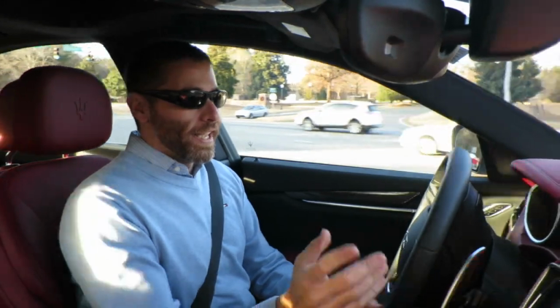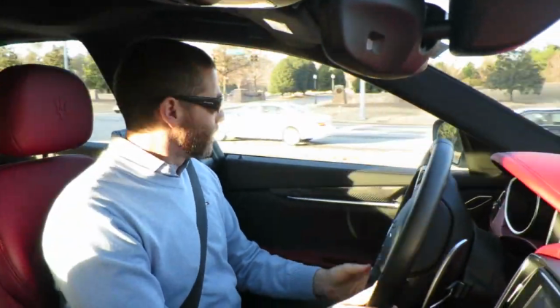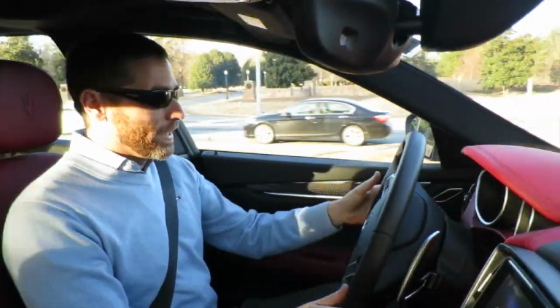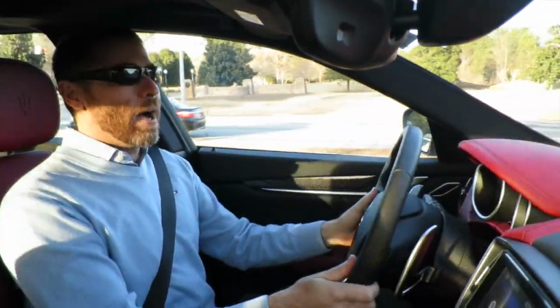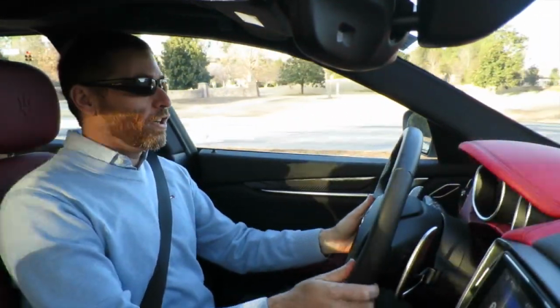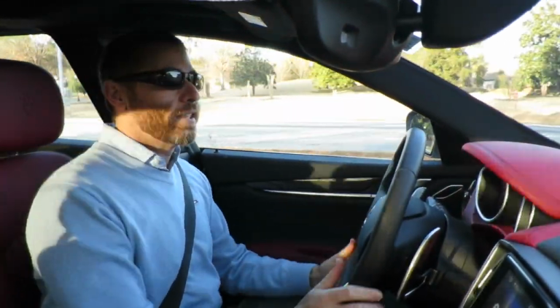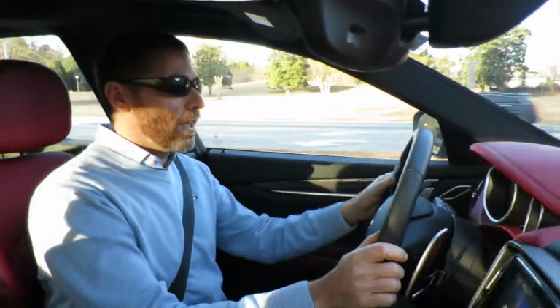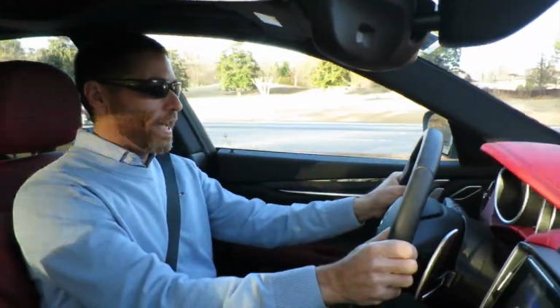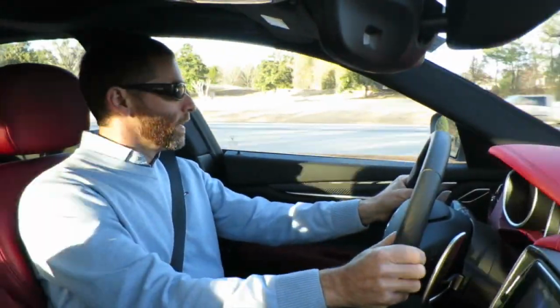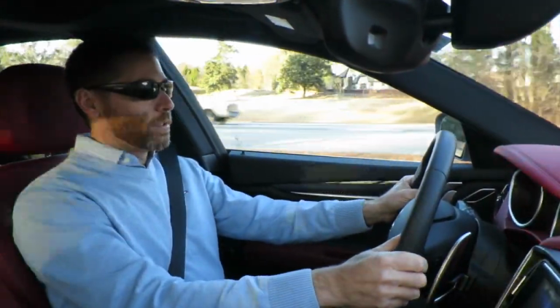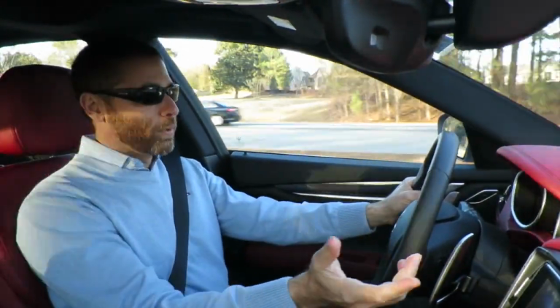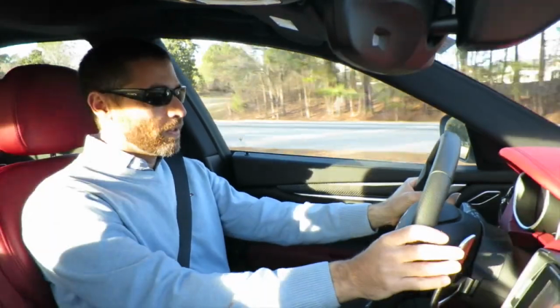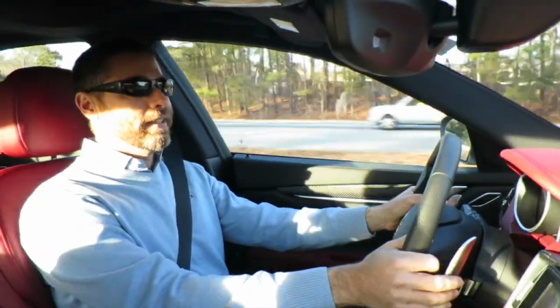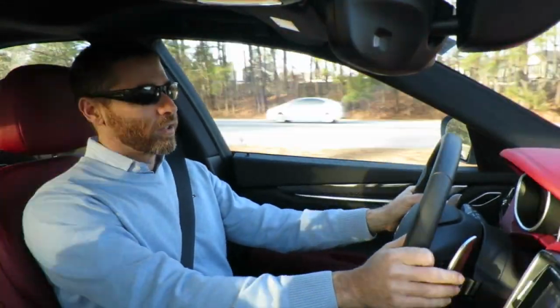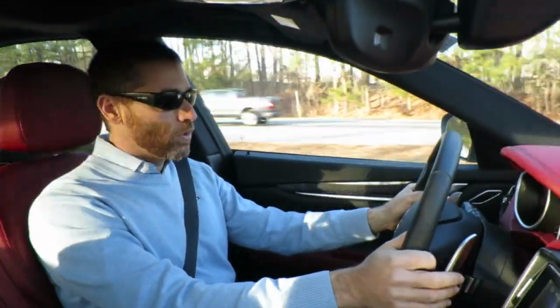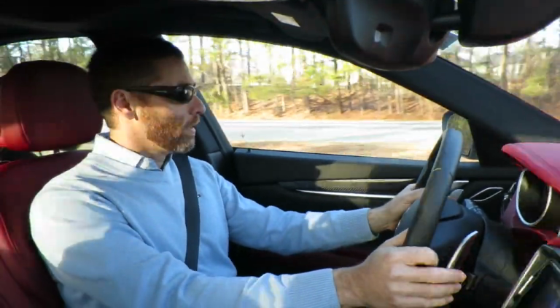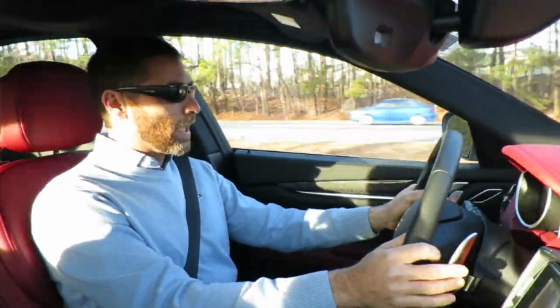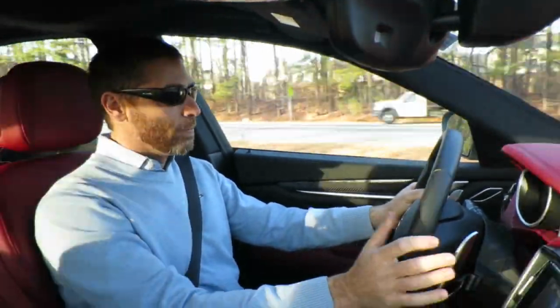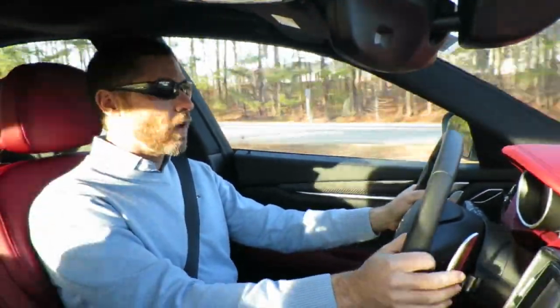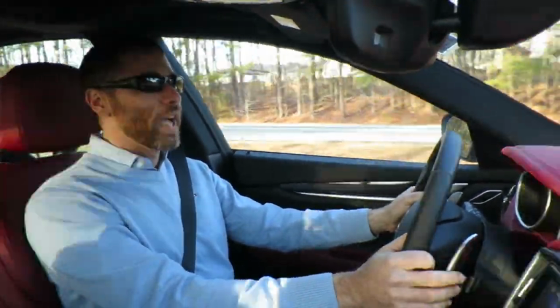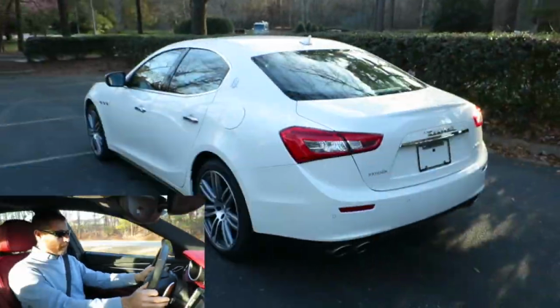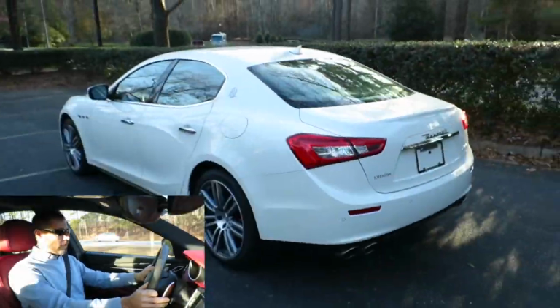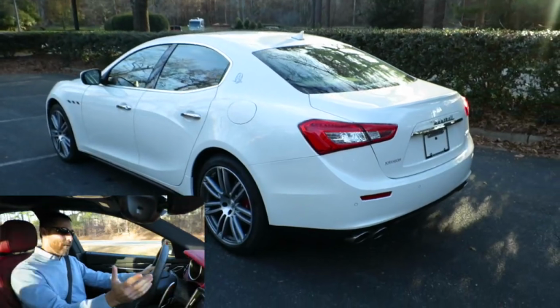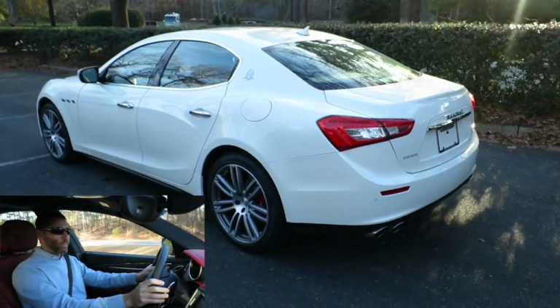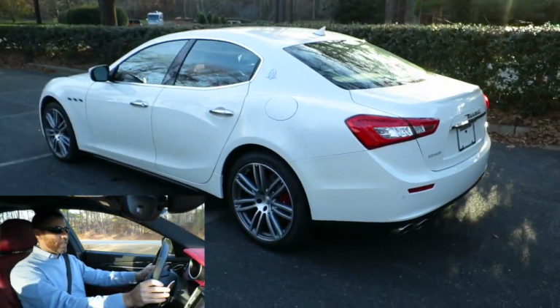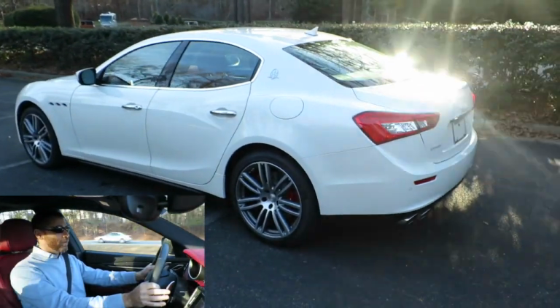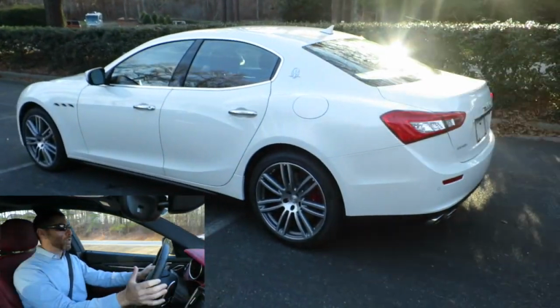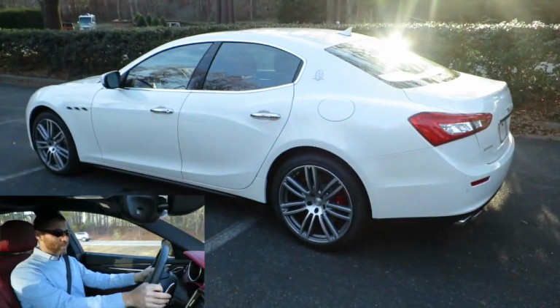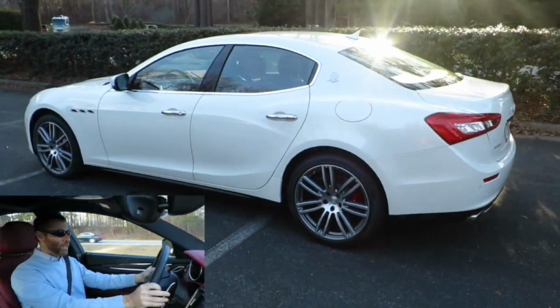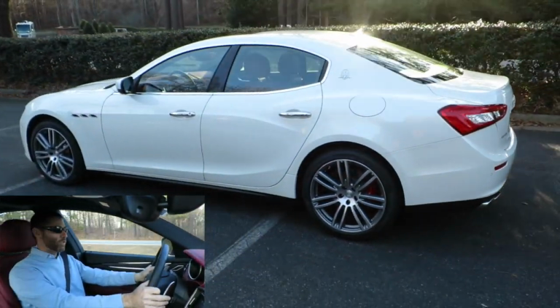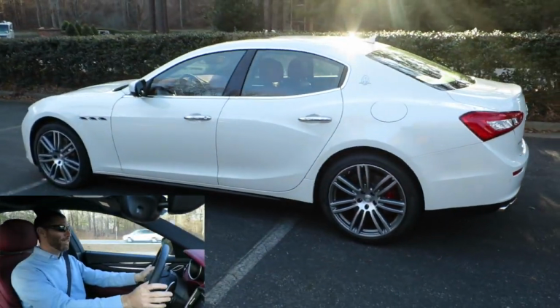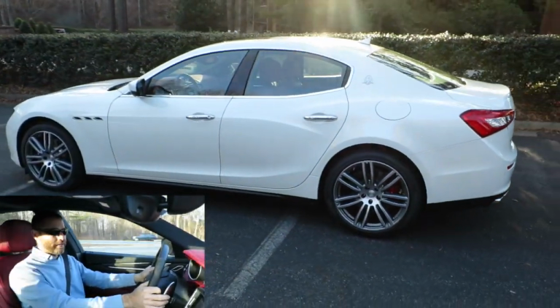Hey guys, it's a balmy 30 degrees in Raleigh today. Tomorrow's supposed to be something like 18 degrees in the morning. I don't think I've moved far enough south. But at any rate, today I'm driving the refreshed 2017 Maserati Ghibli S.